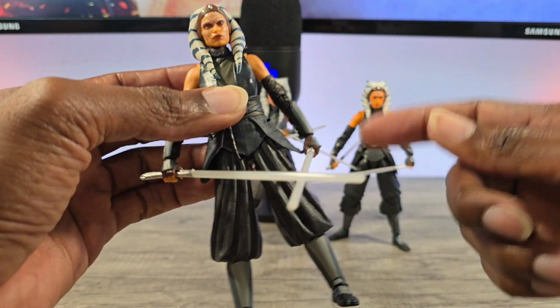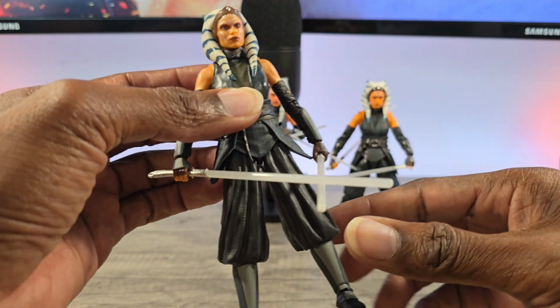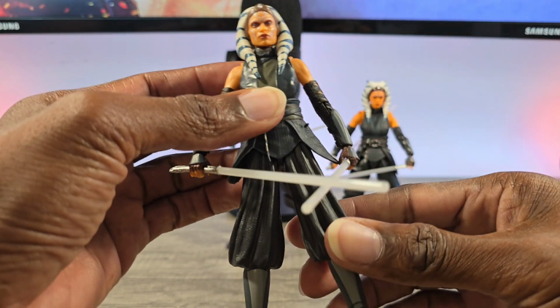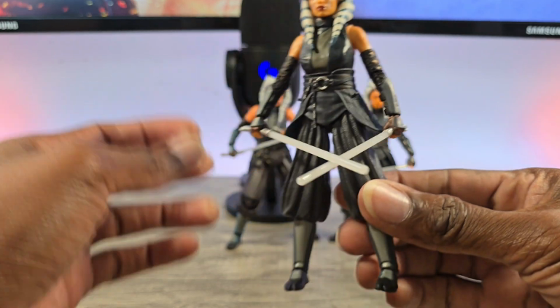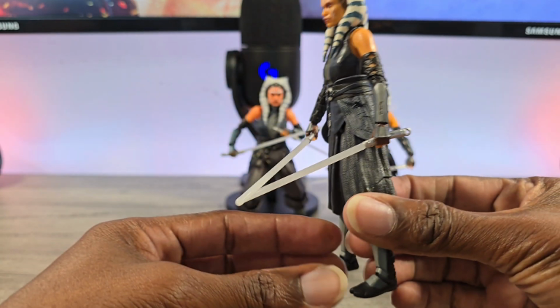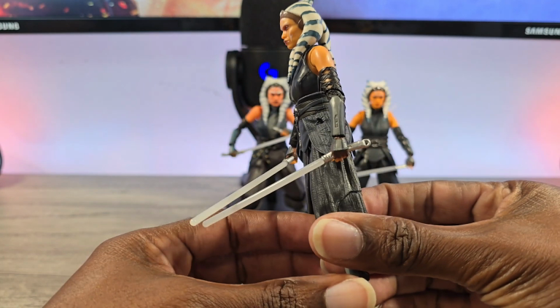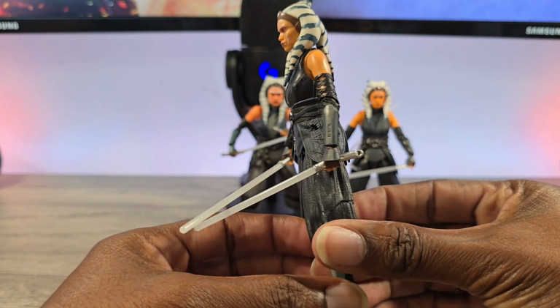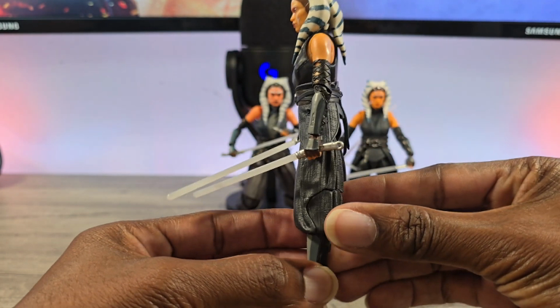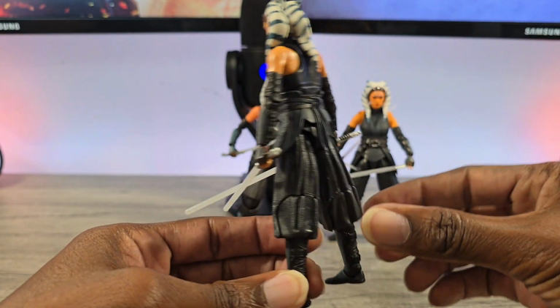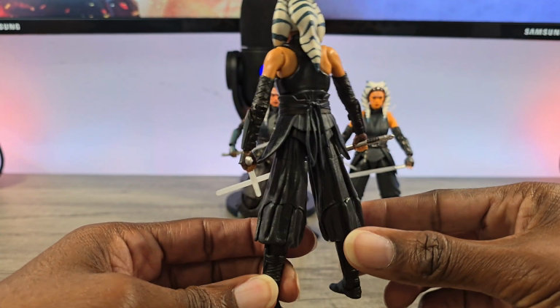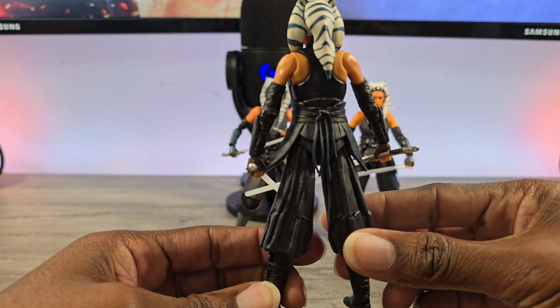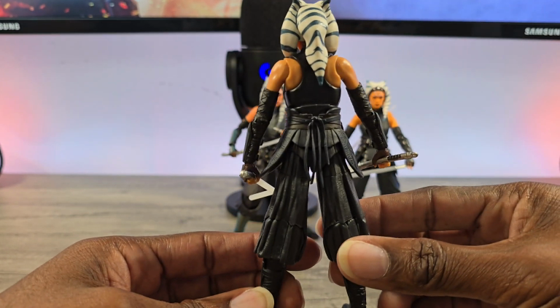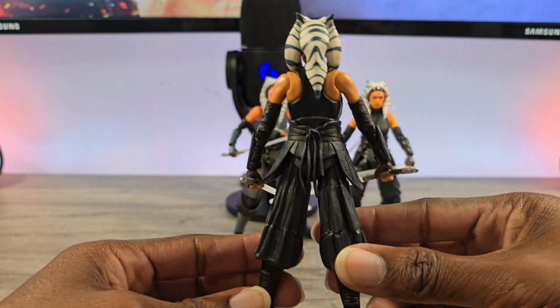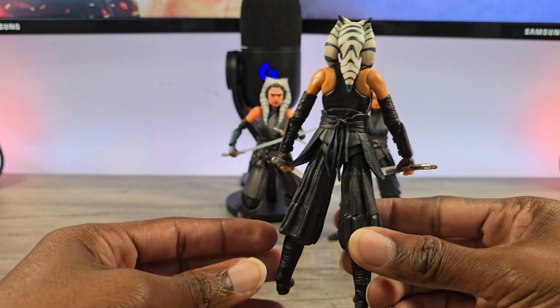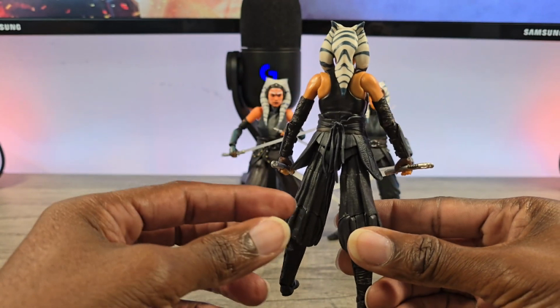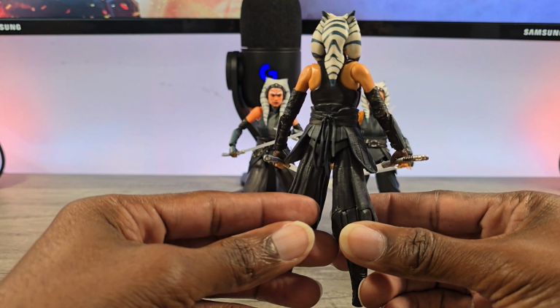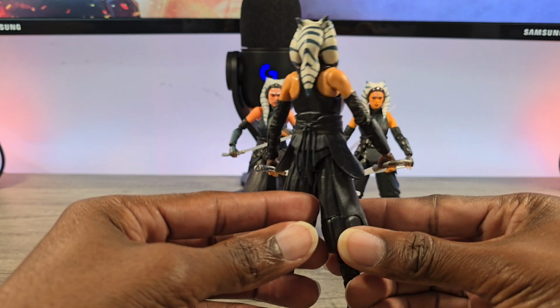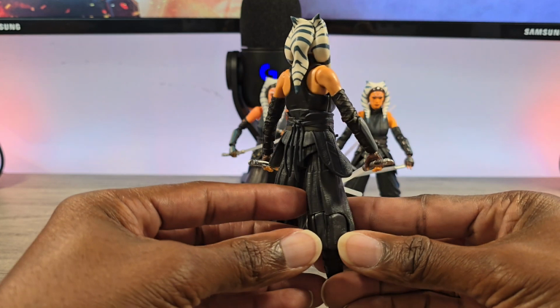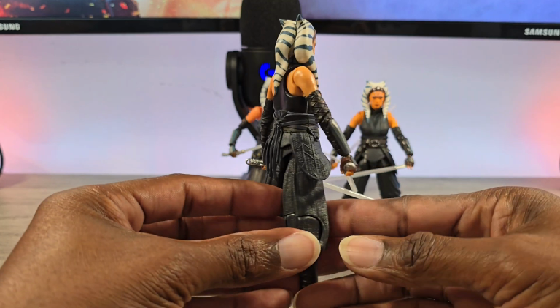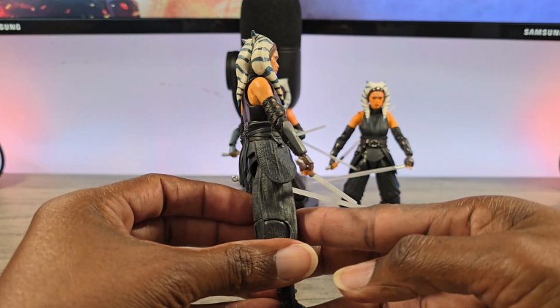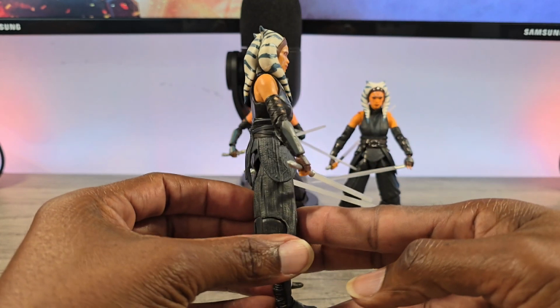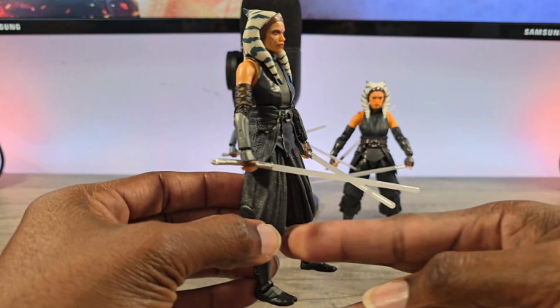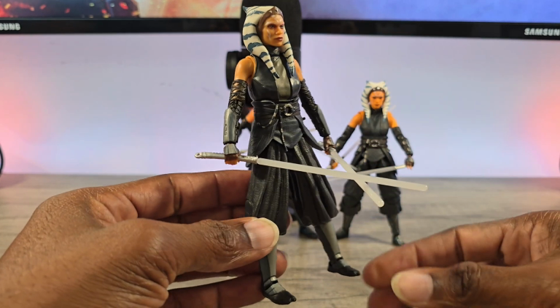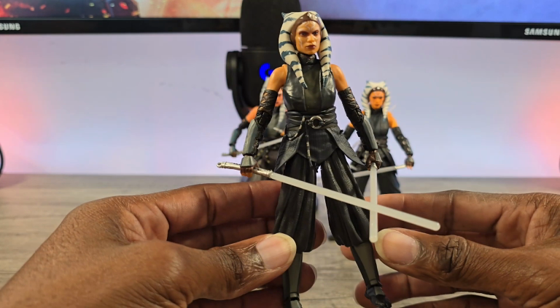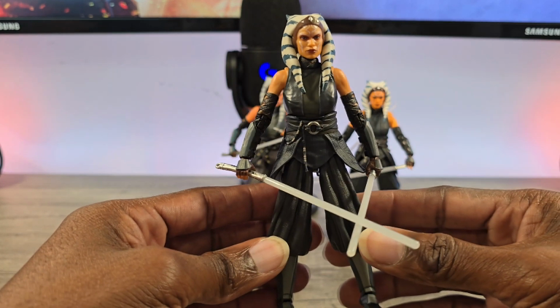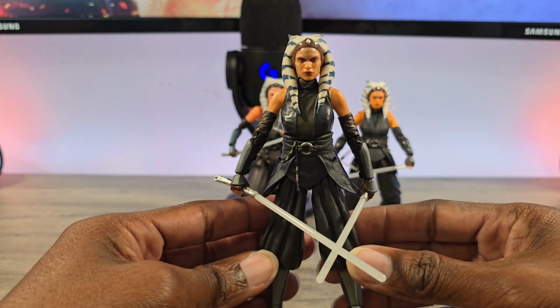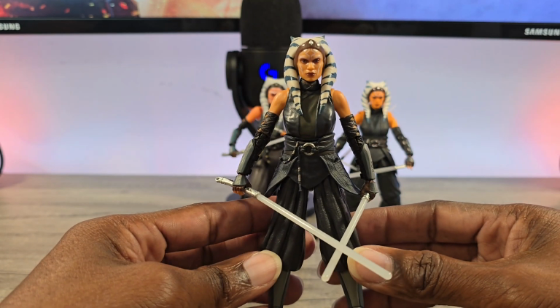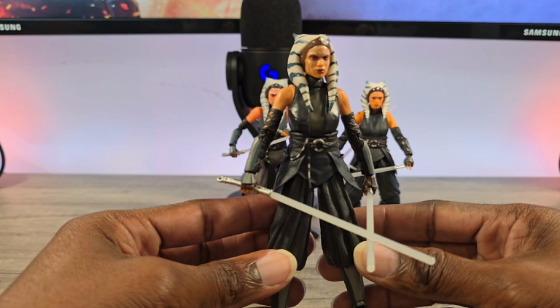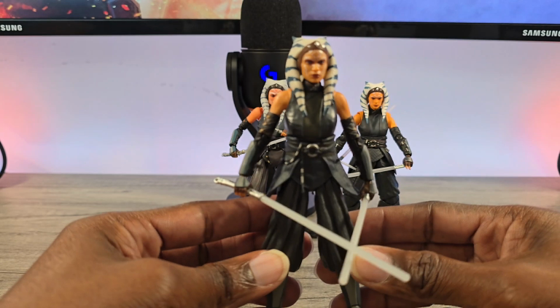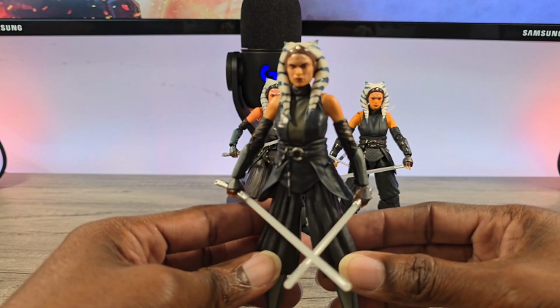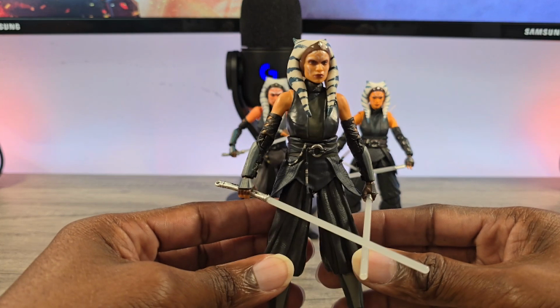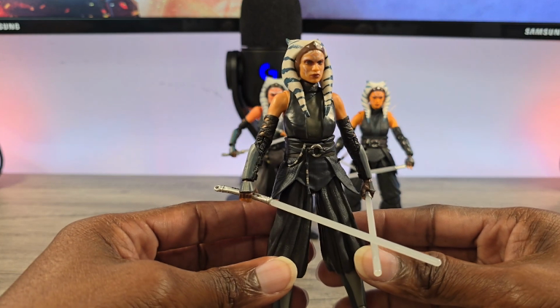Fit and finish — if you just had to have an Ahsoka for the shelf, yeah, 25 bucks or now much cheaper than that. And I think I have every Ahsoka from Clone Wars to the live action.